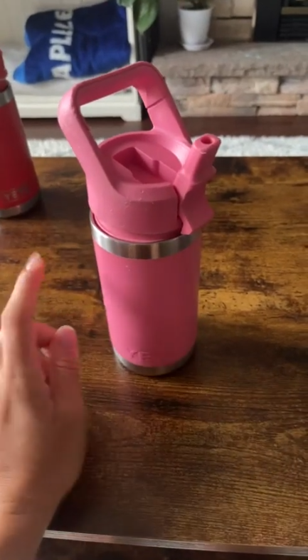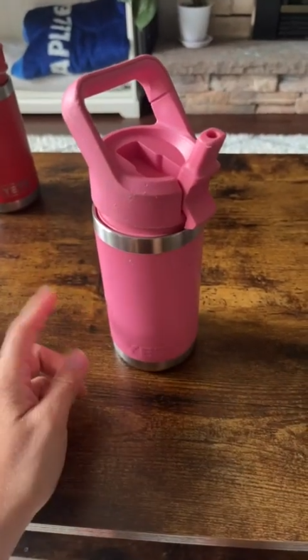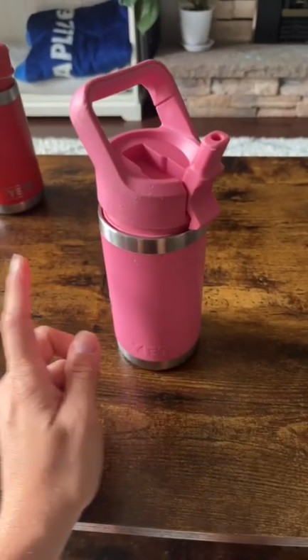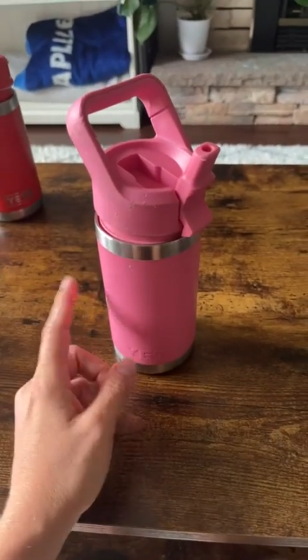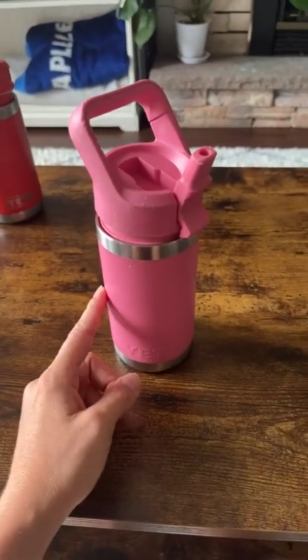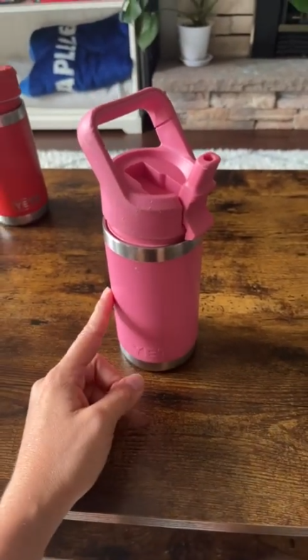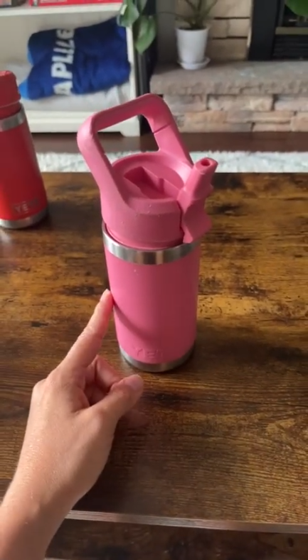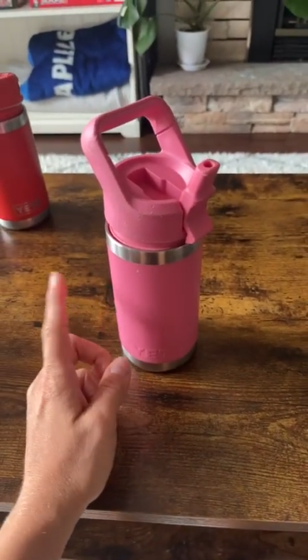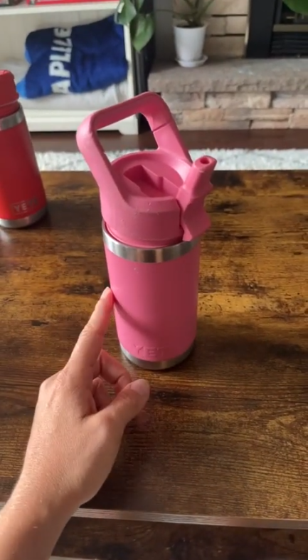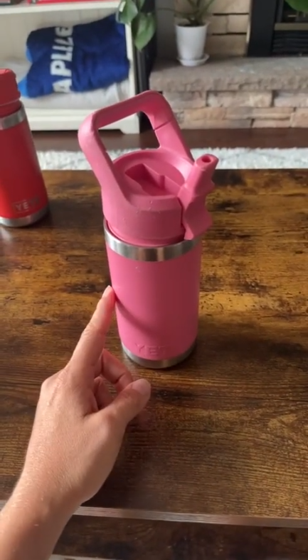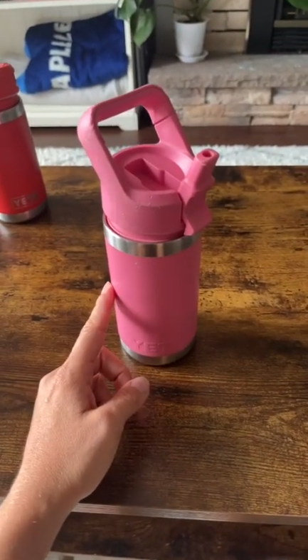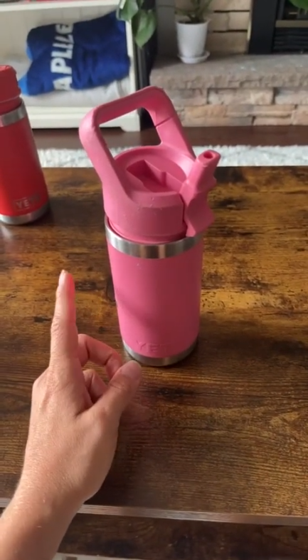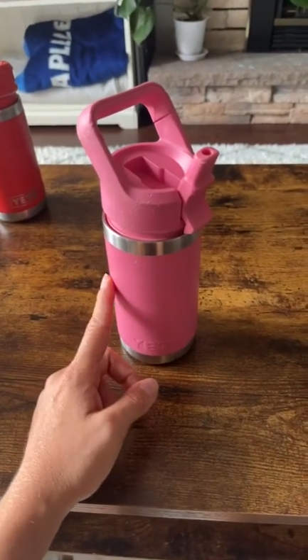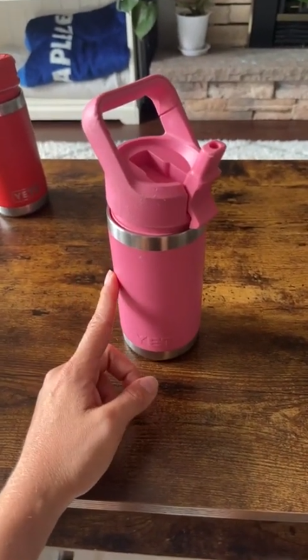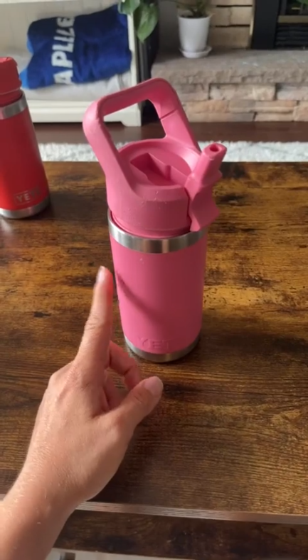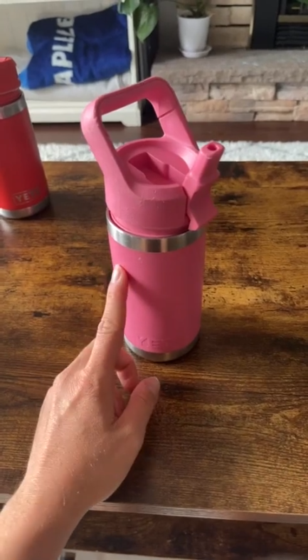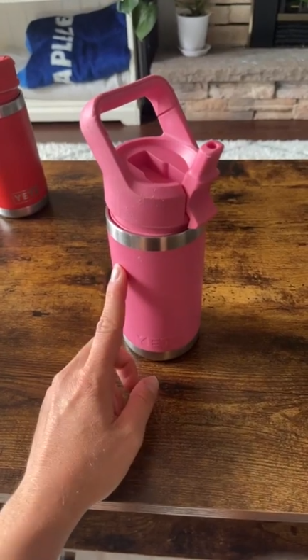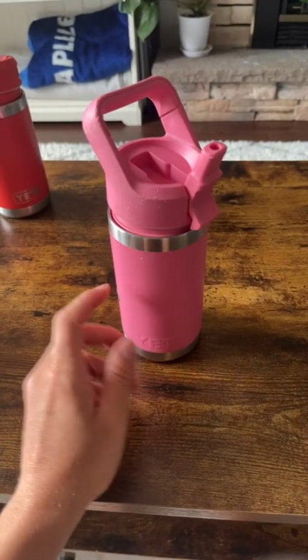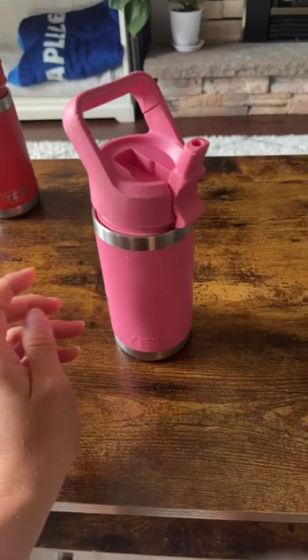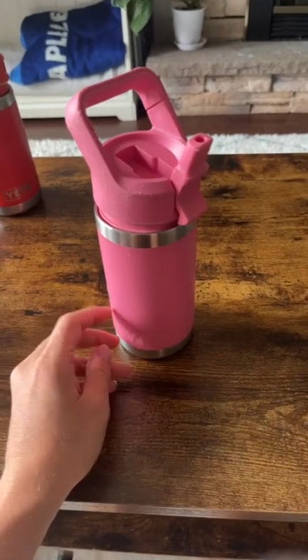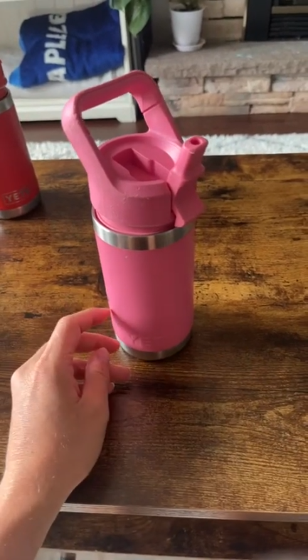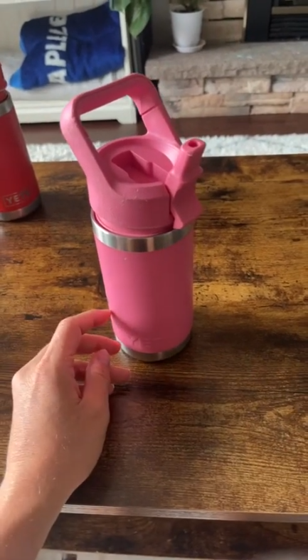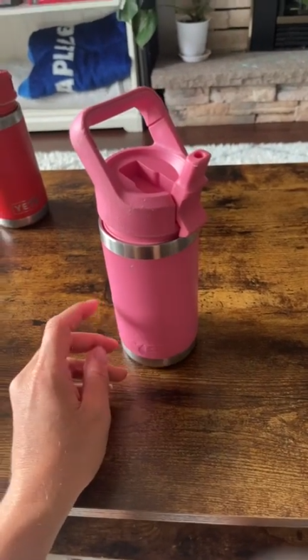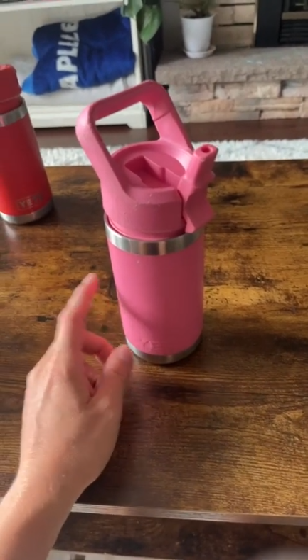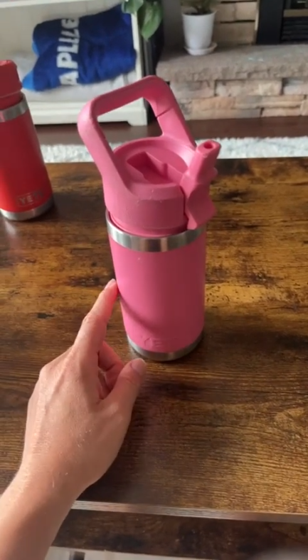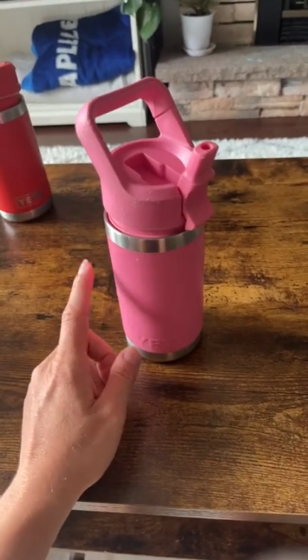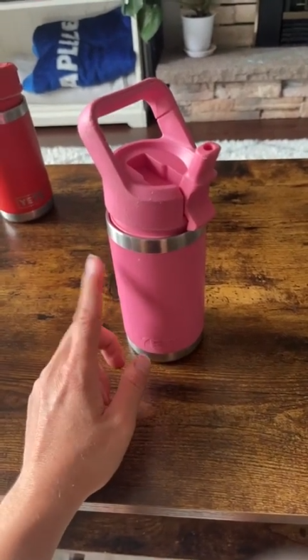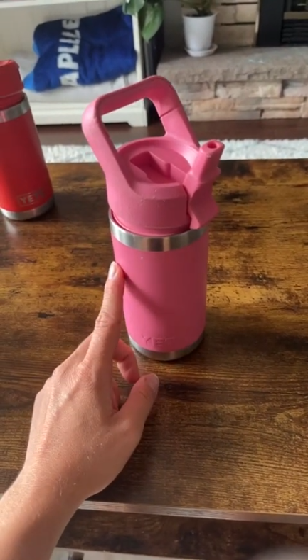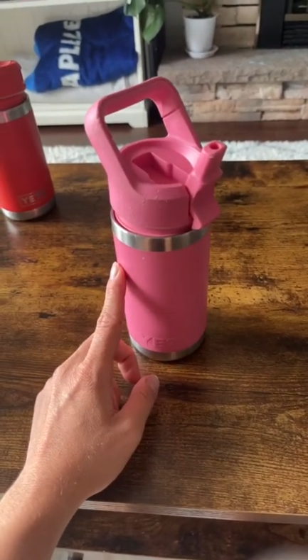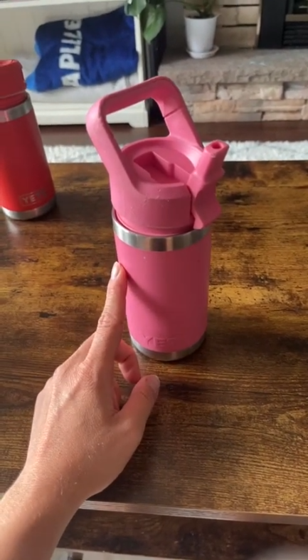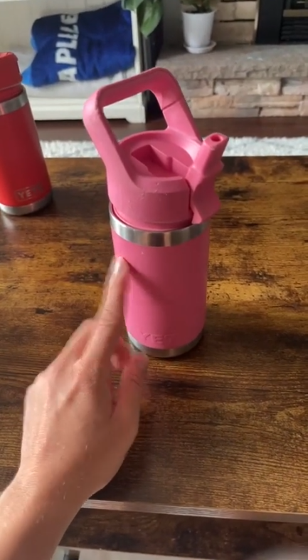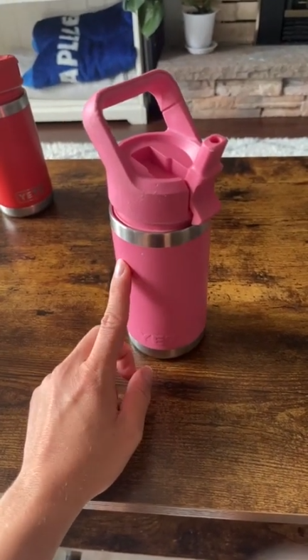There are certainly less expensive water bottles on the market. However, I found that these are the ones that stand the test of time. They are a bit of an investment, but you're not going to have to repurchase a water bottle halfway through the school year.